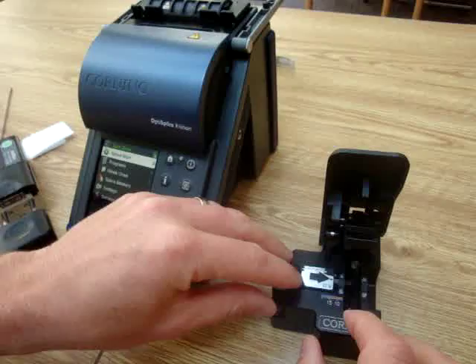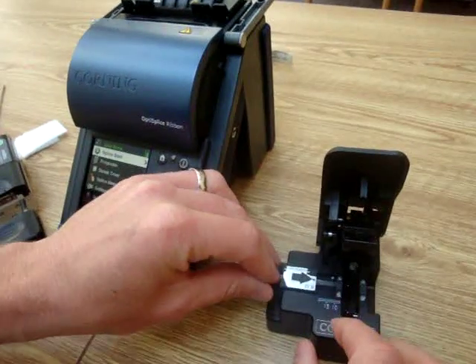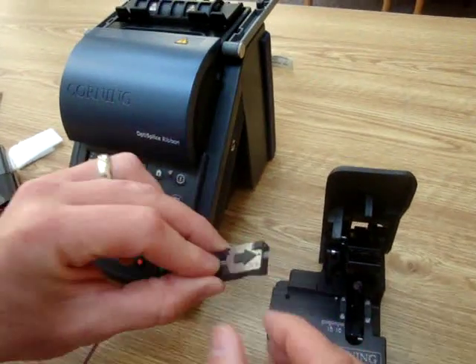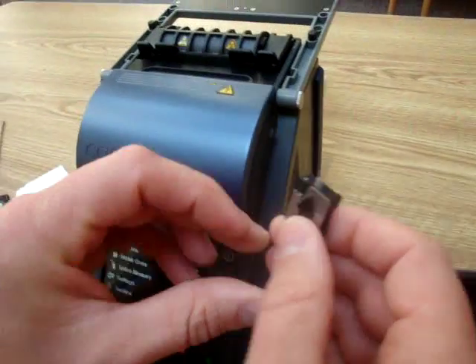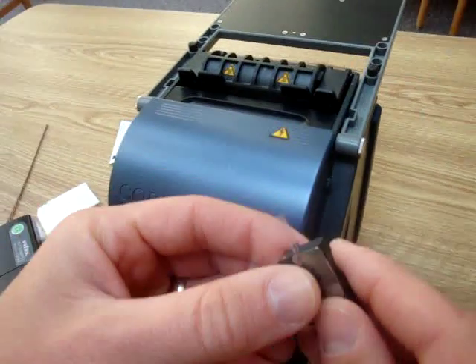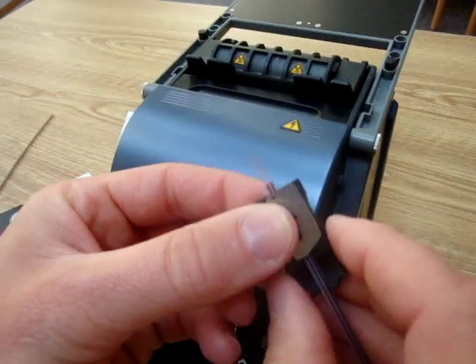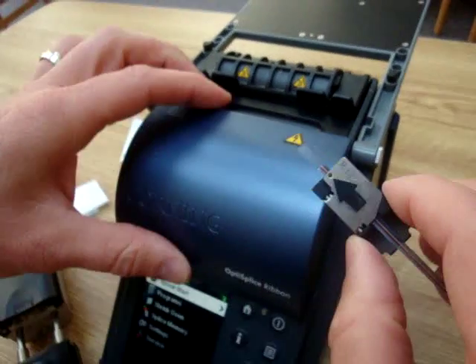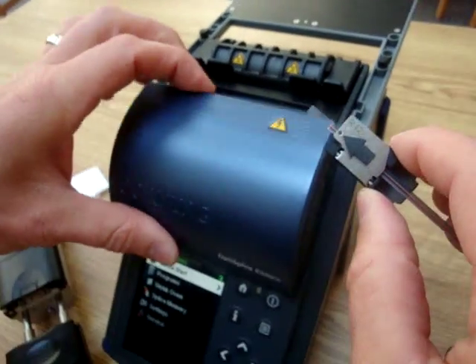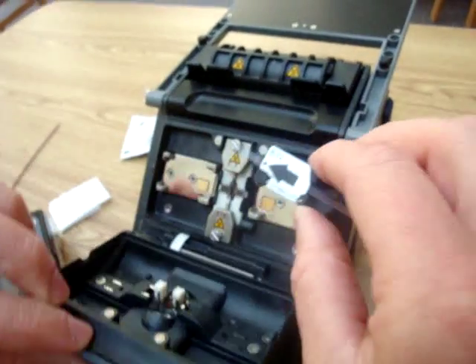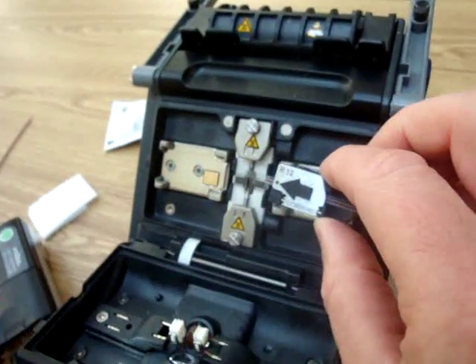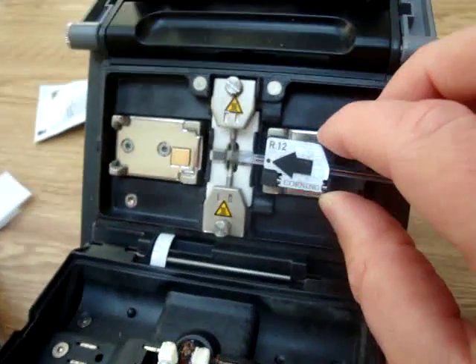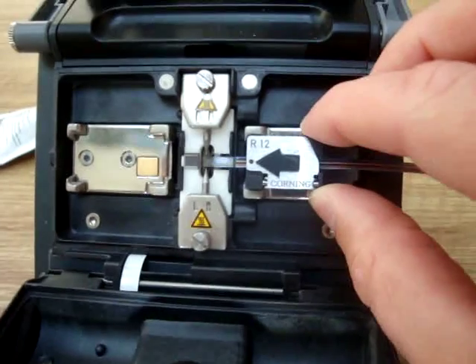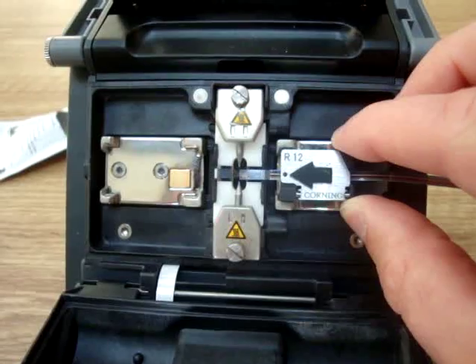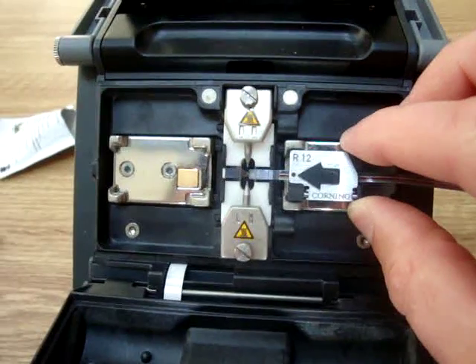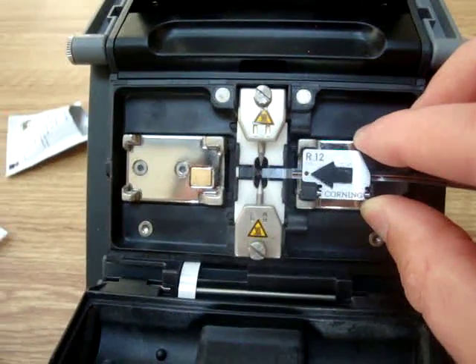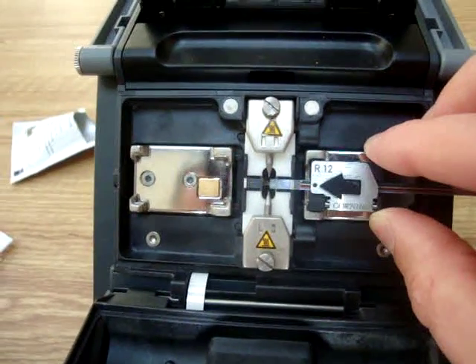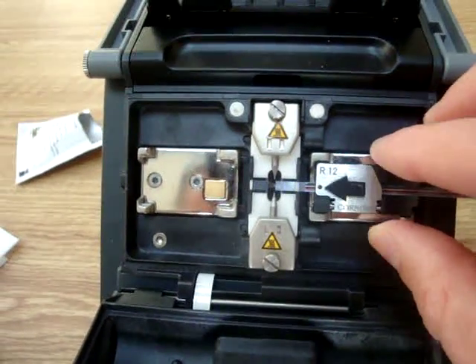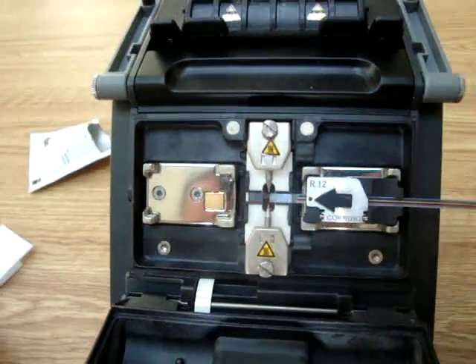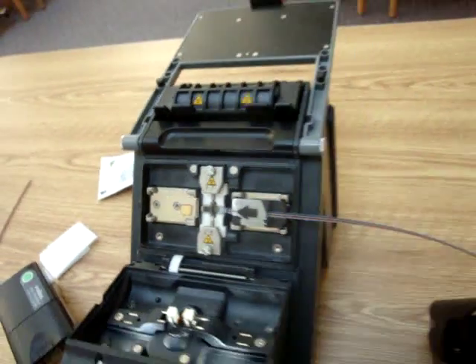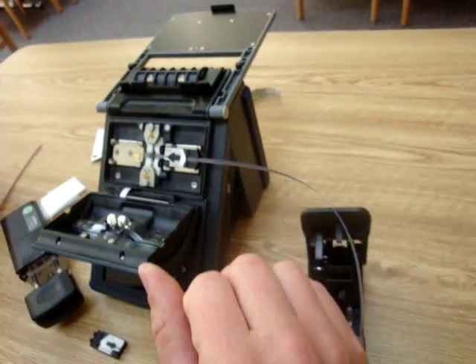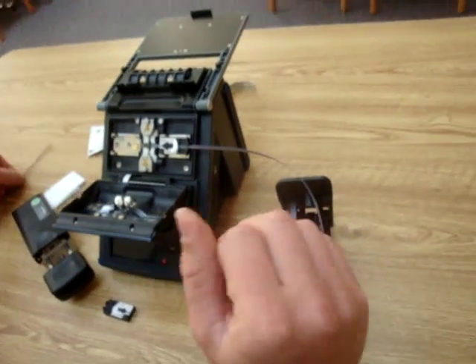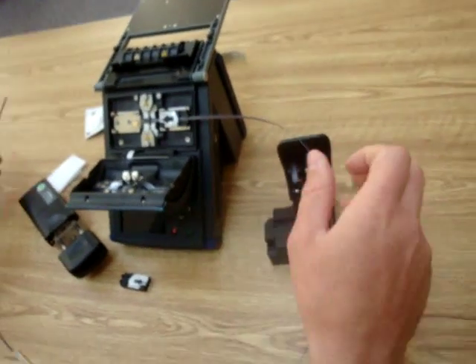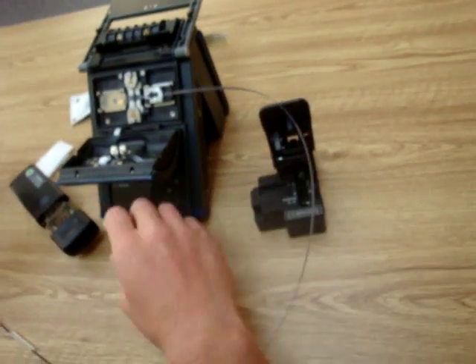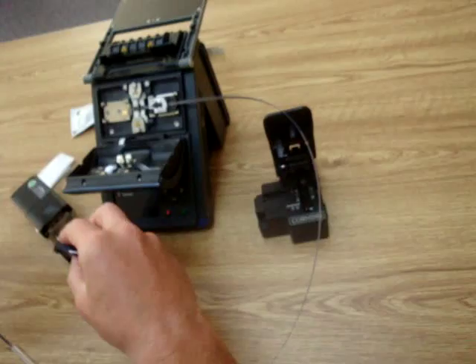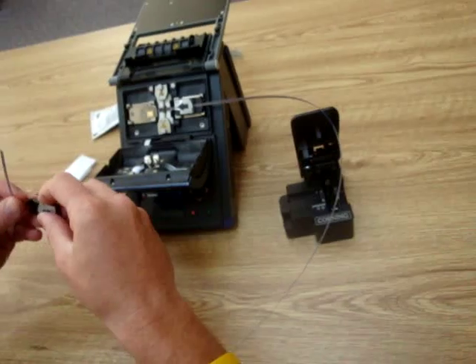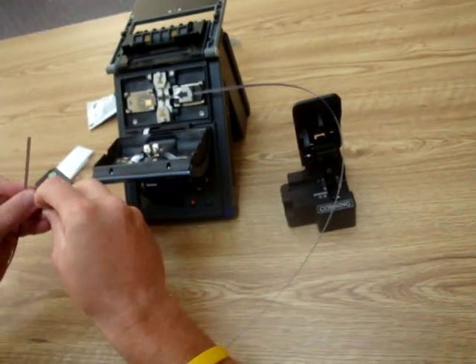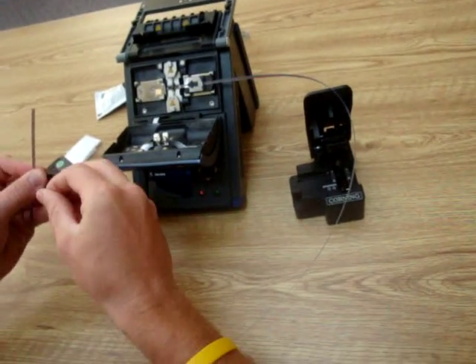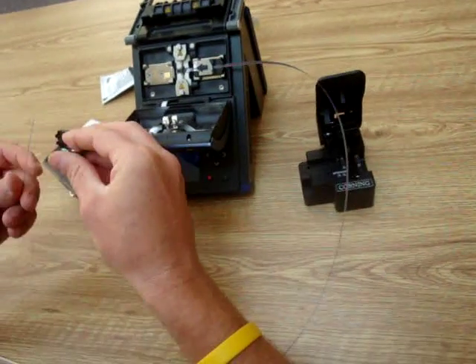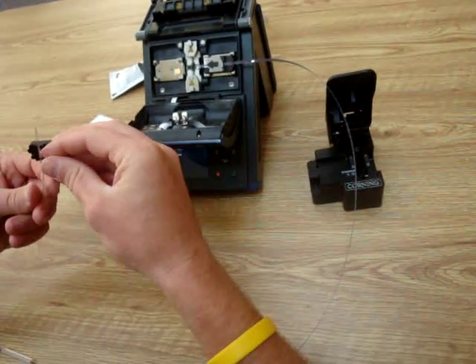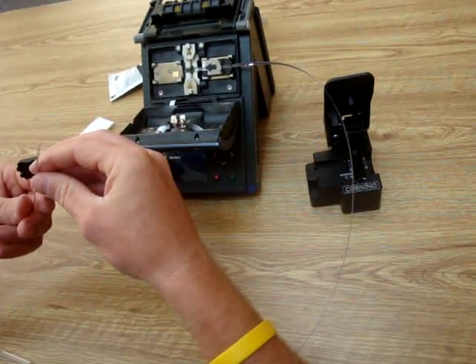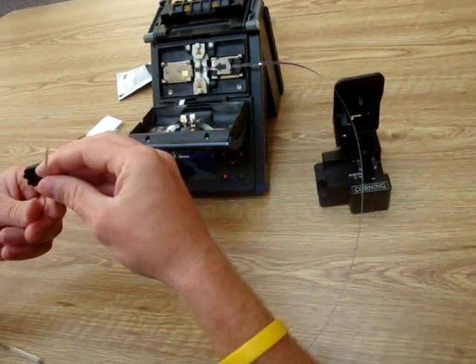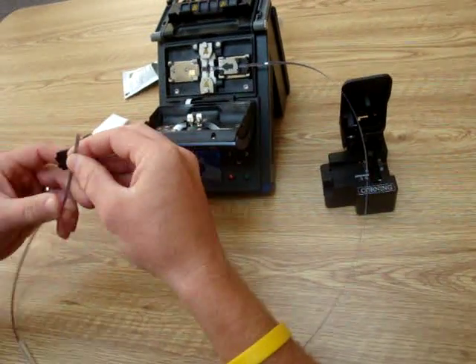Take your handler over to your unit and drop it into the V groove, which will align the fibers in the proper positions. Then repeat the same steps with the left handler.